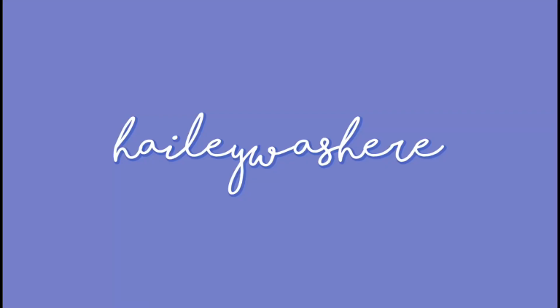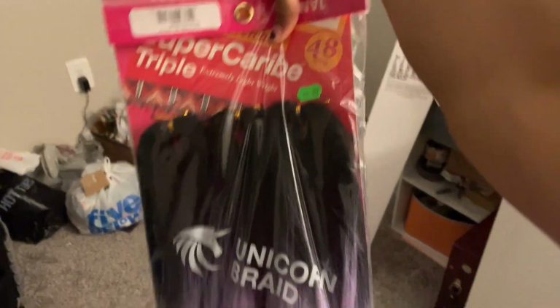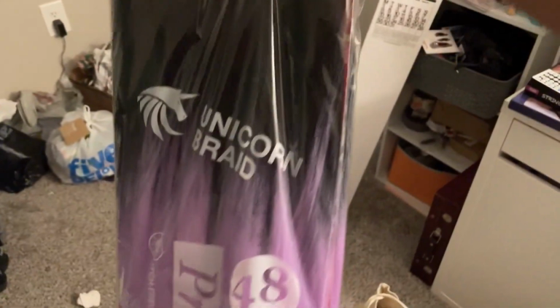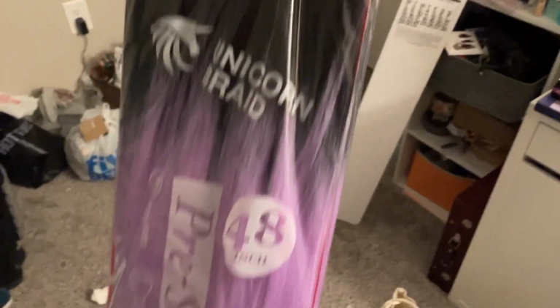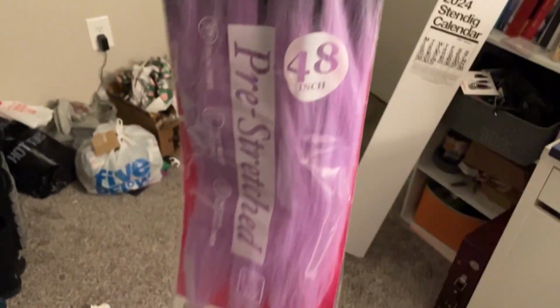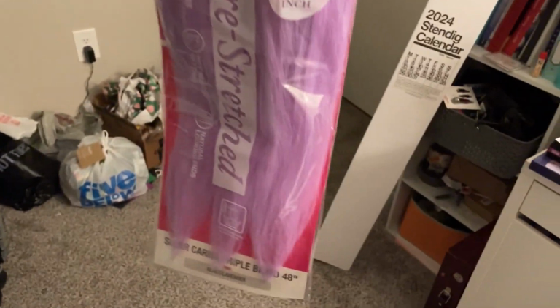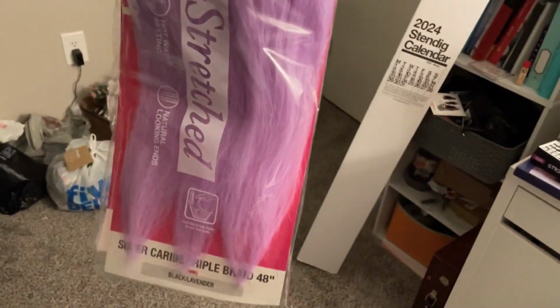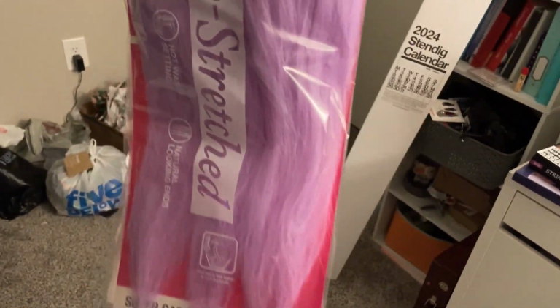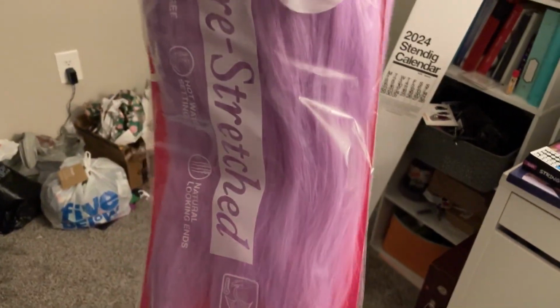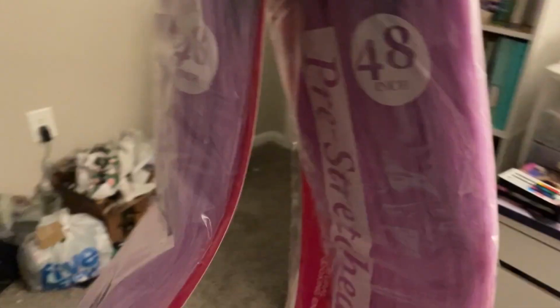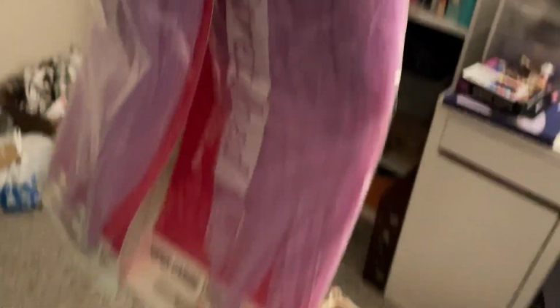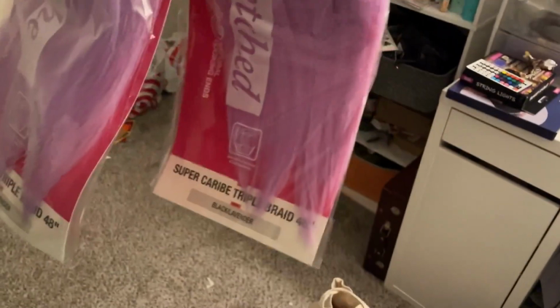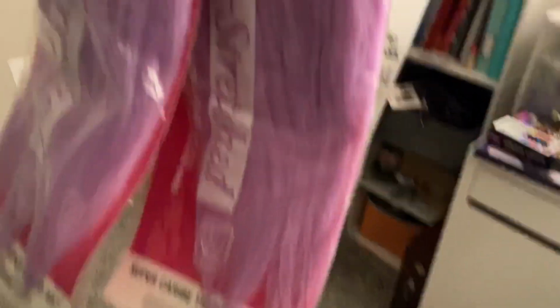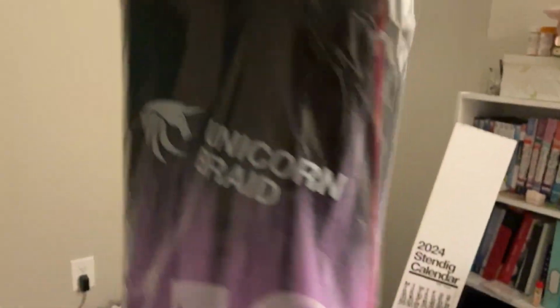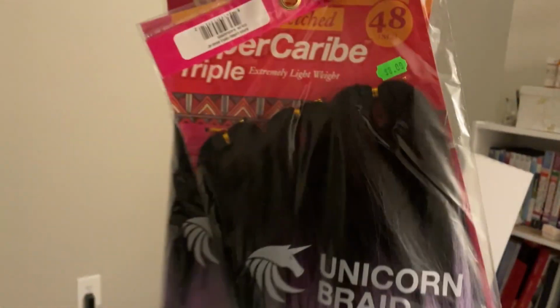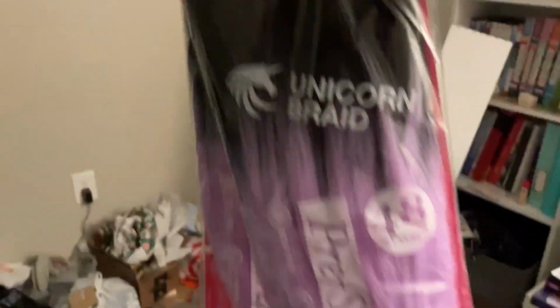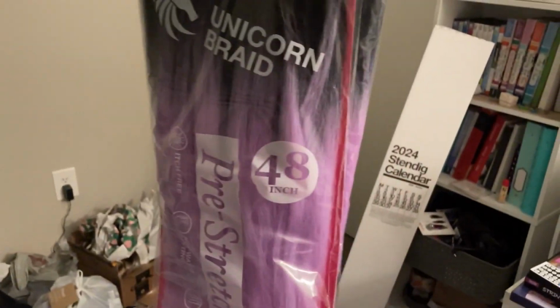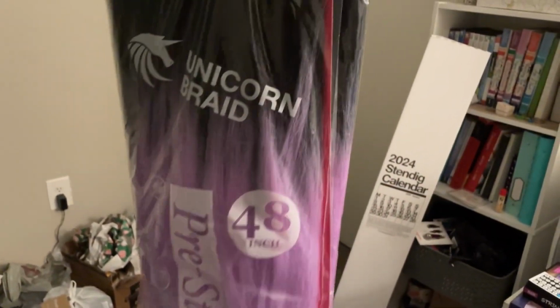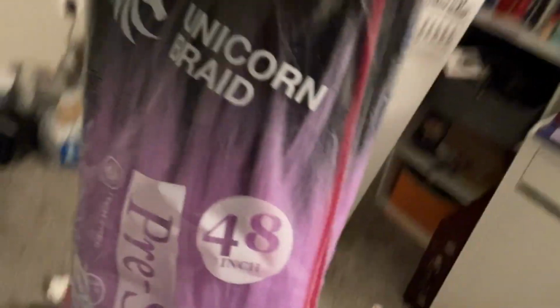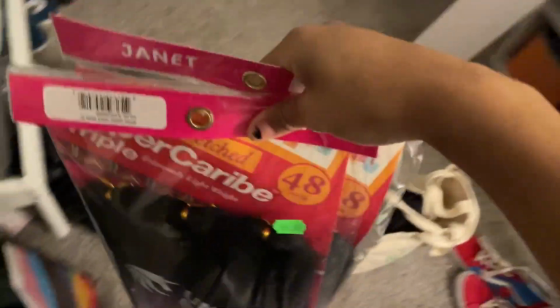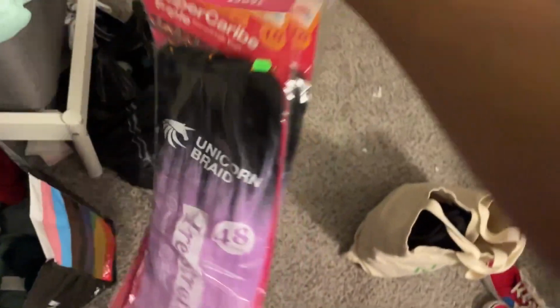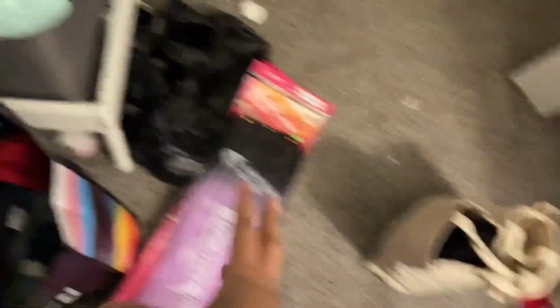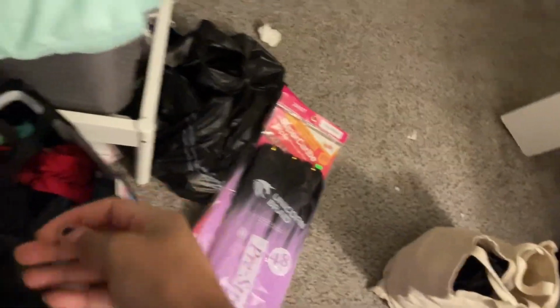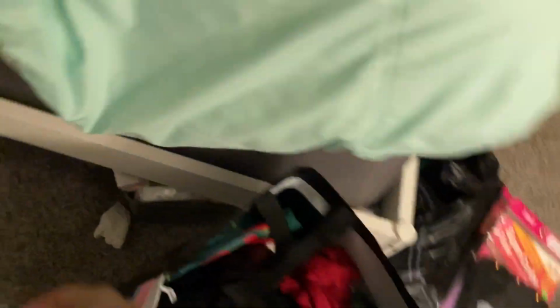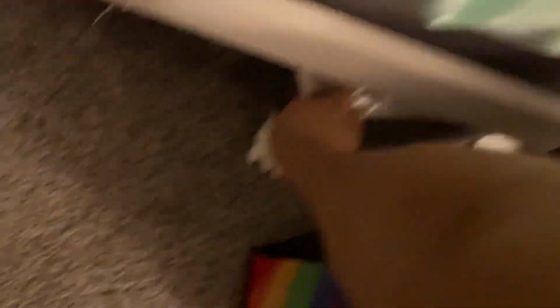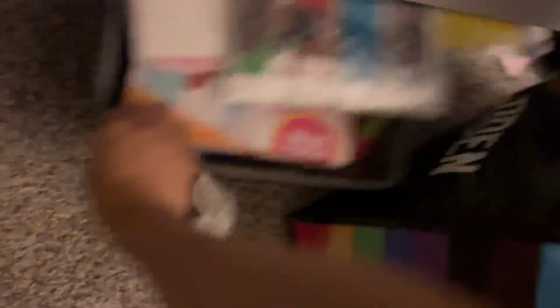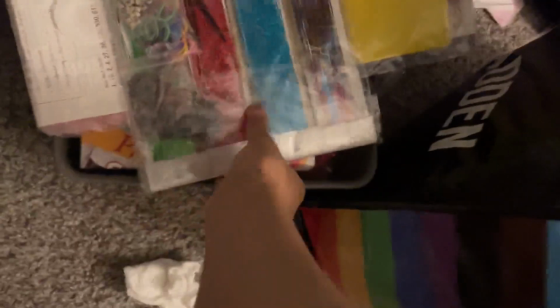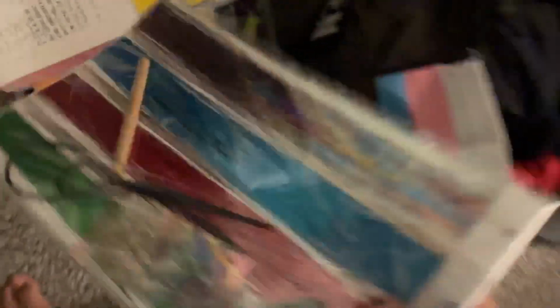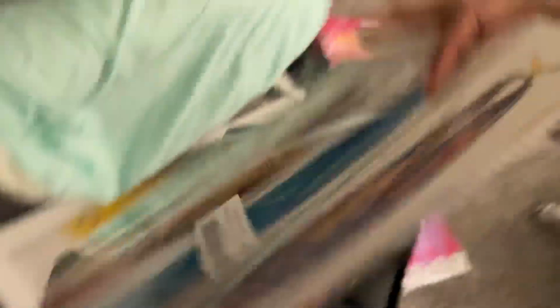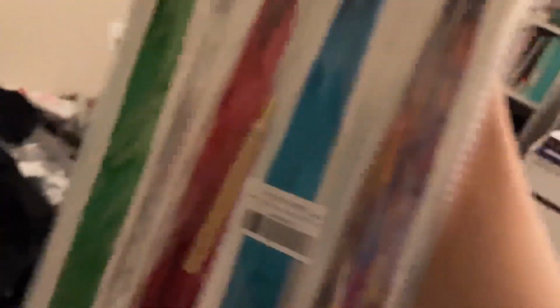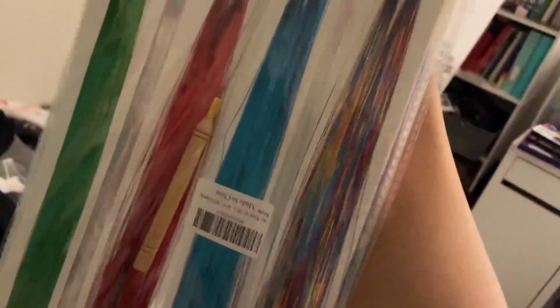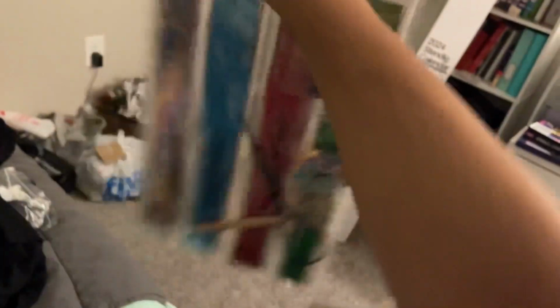So I found a new beauty store and look what I found! I got two packs of those, and then I also ordered more — what is that stuff called — tinsel. So I'm gonna use this too.